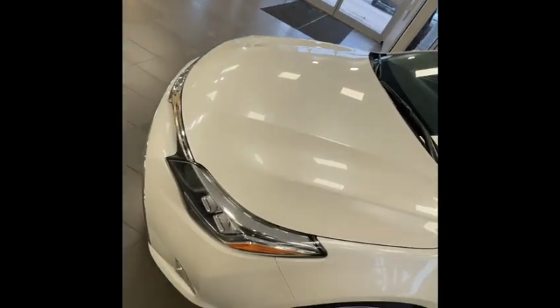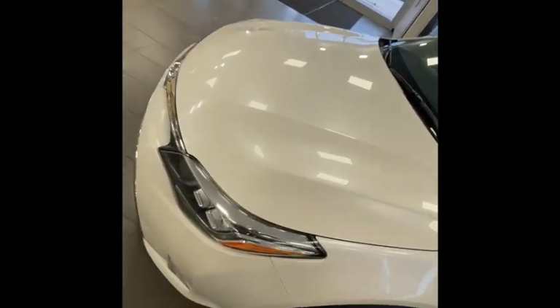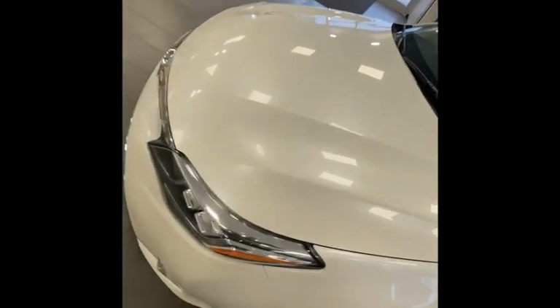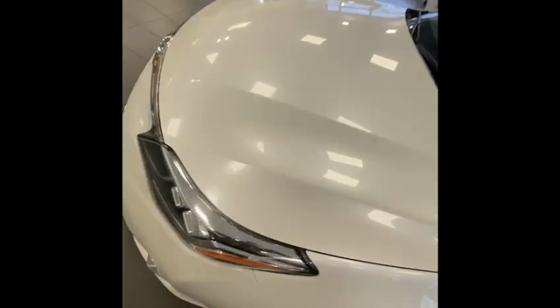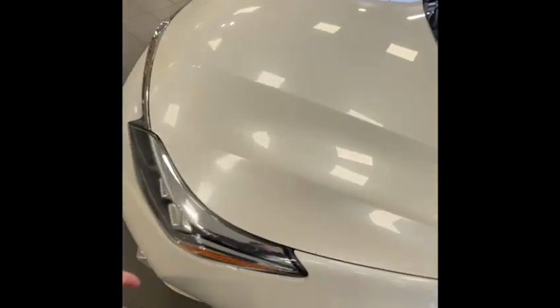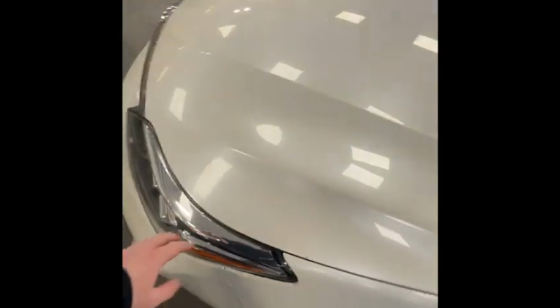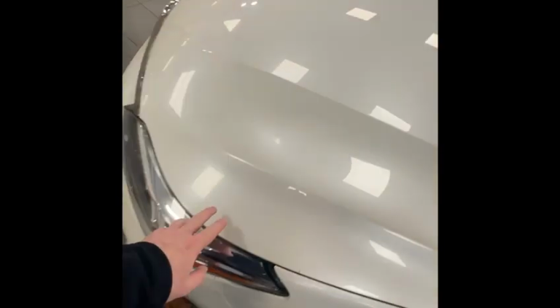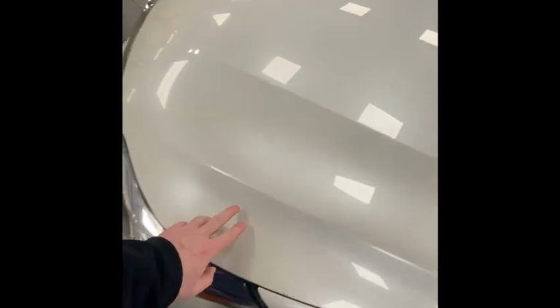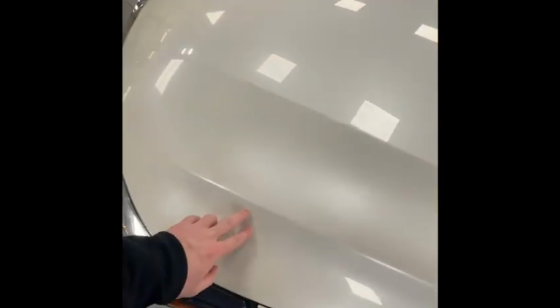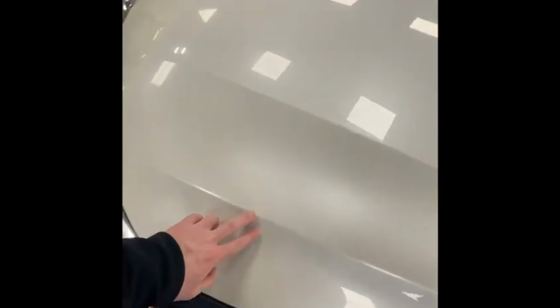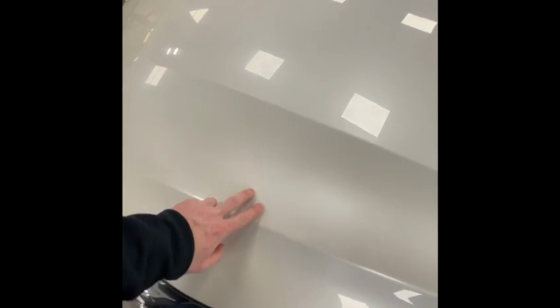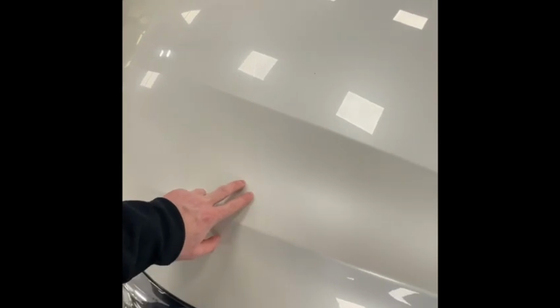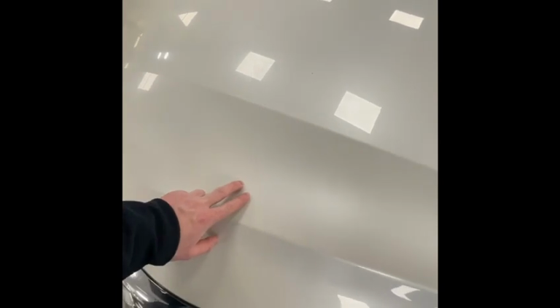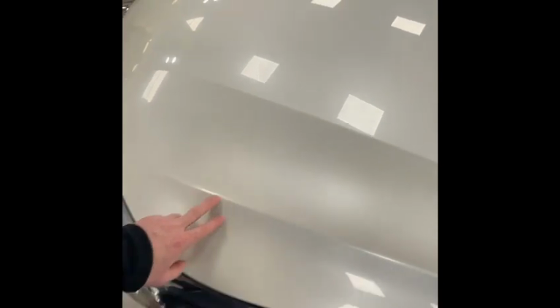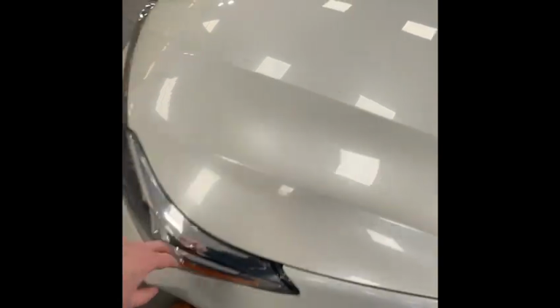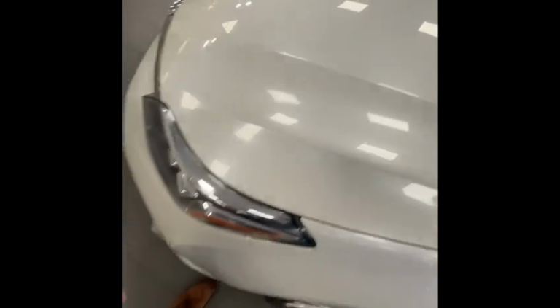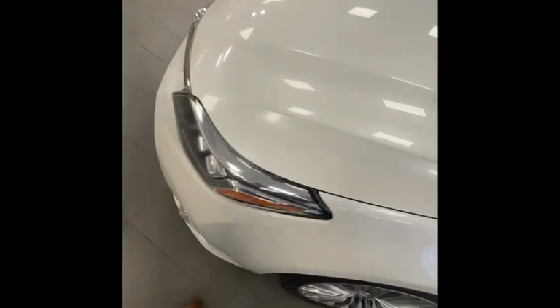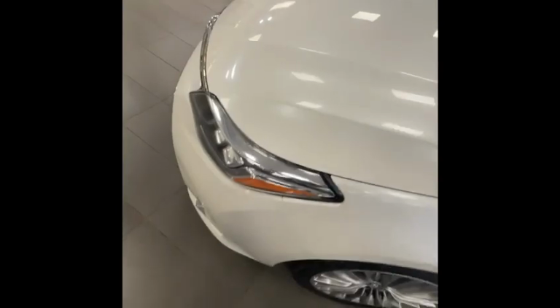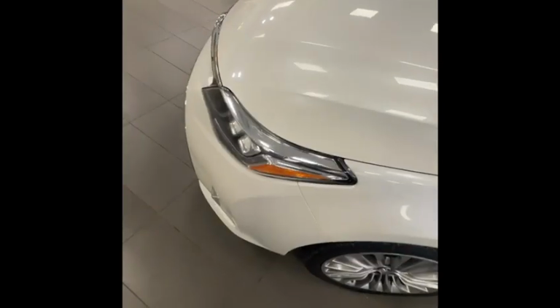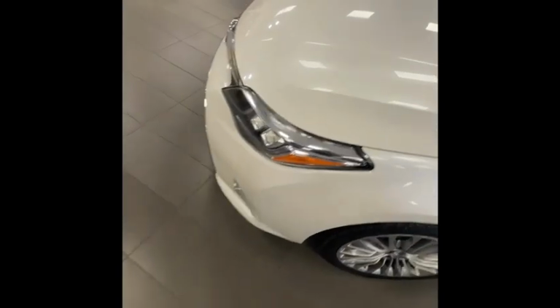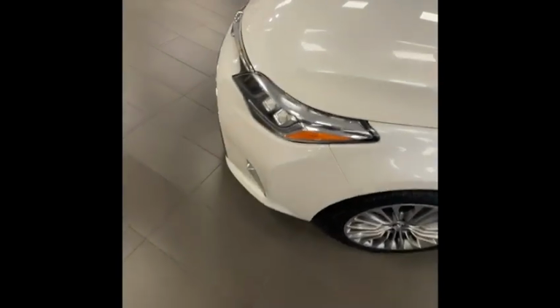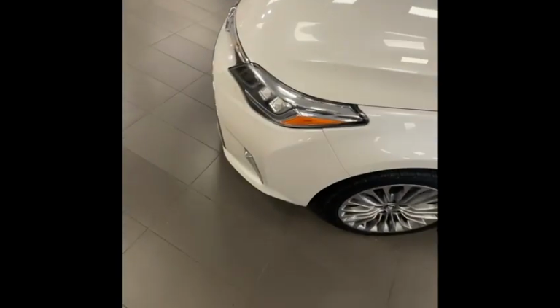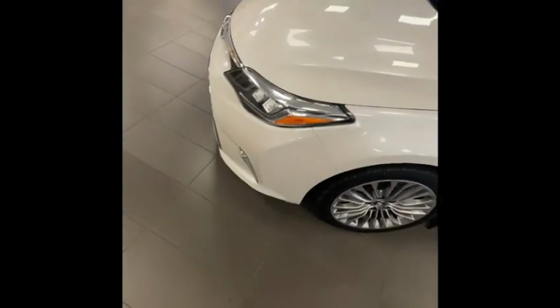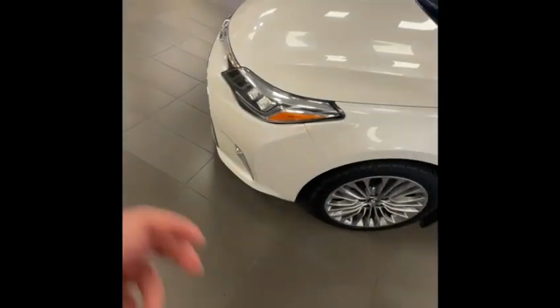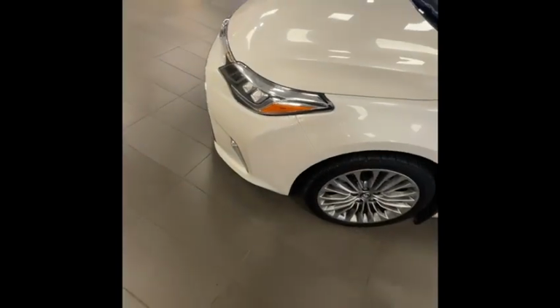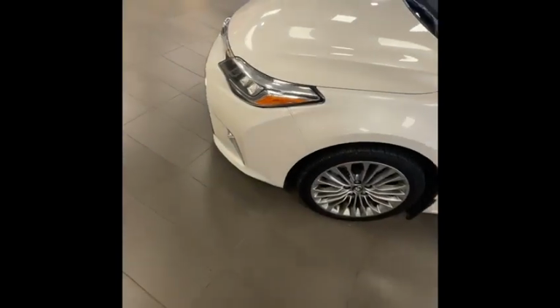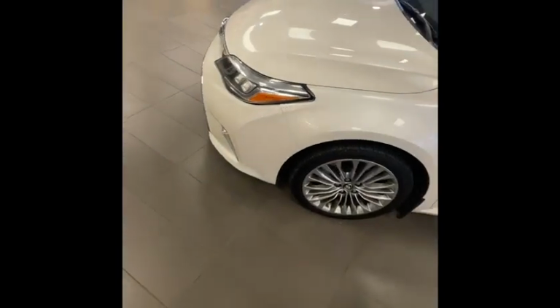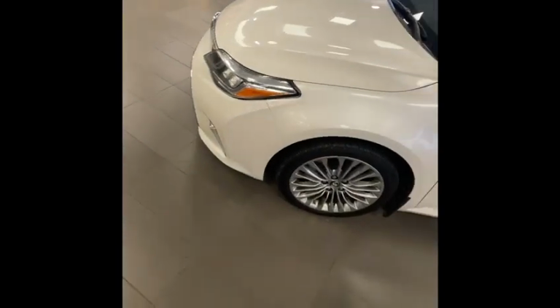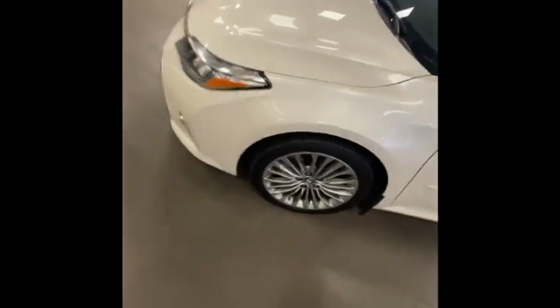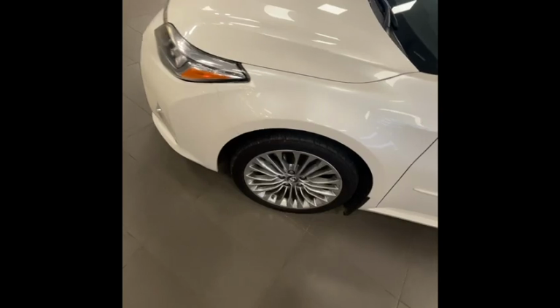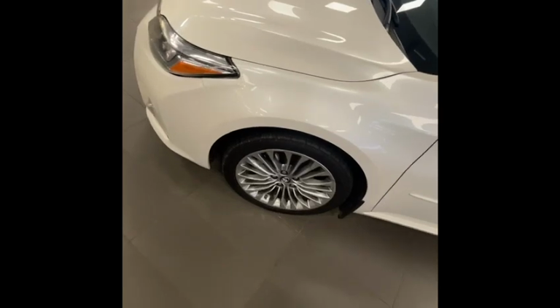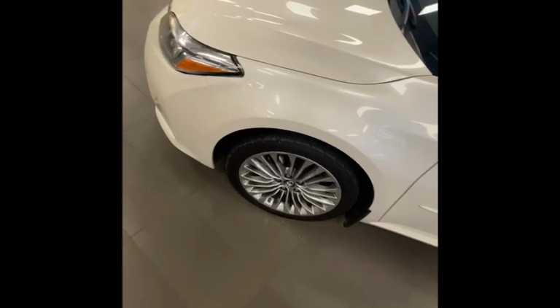The client who owned this before did put a protective film, so there's a paint protection film on this, protecting against rock chips and all that good stuff. There are other protections on the undercarriage as well.